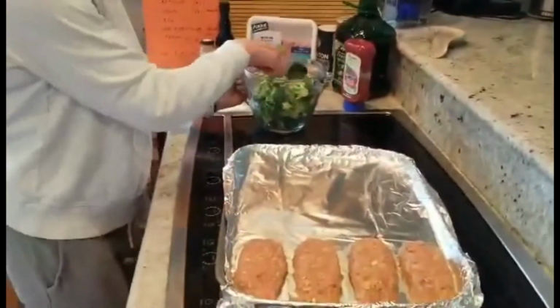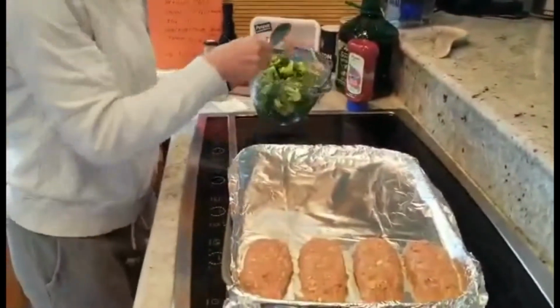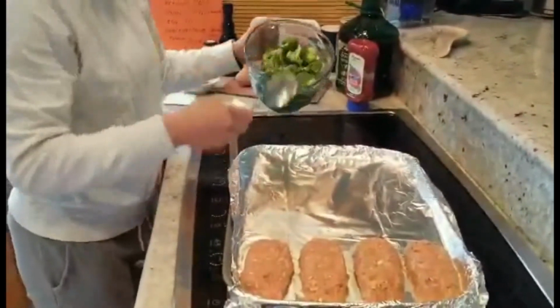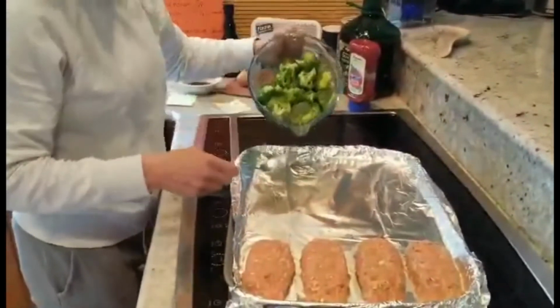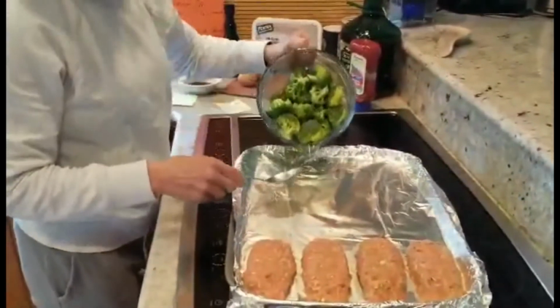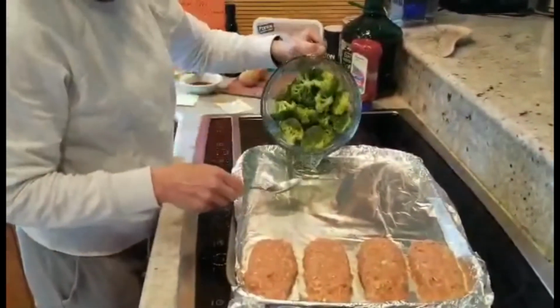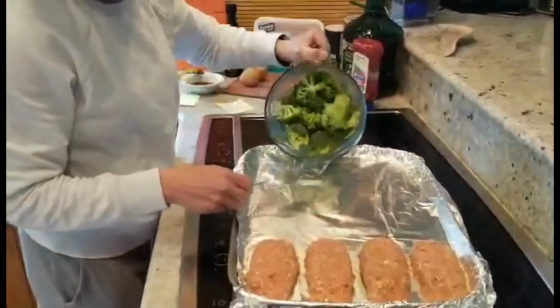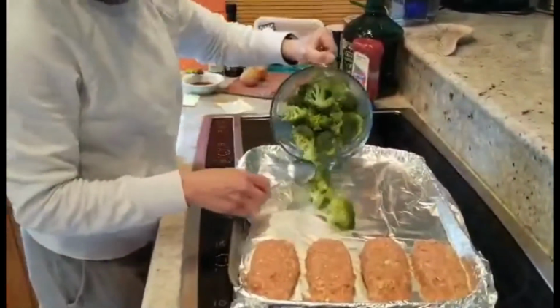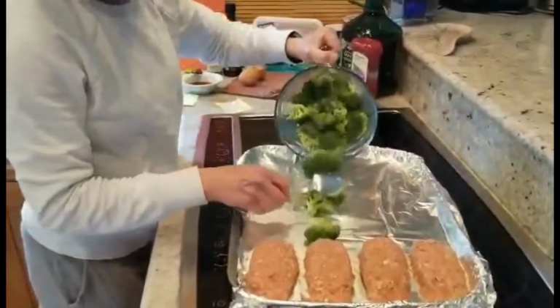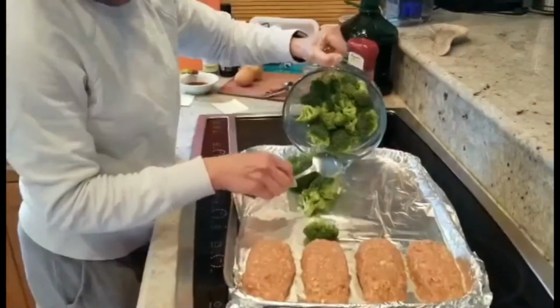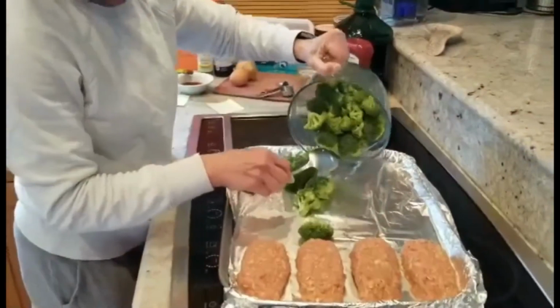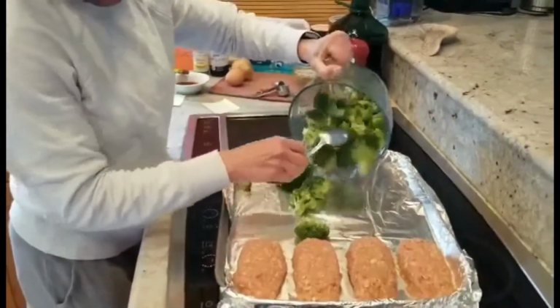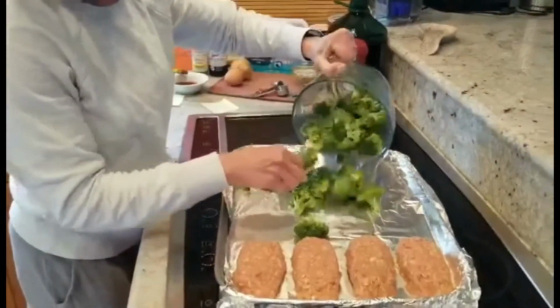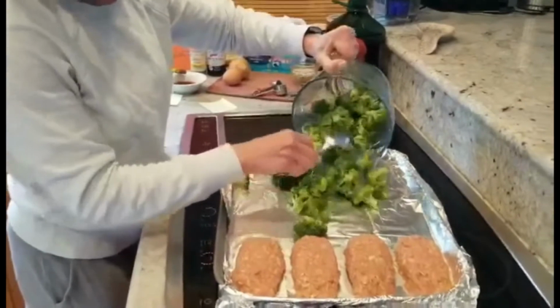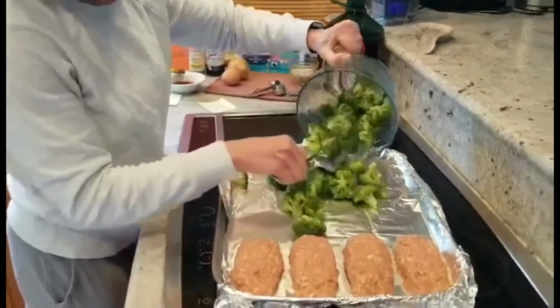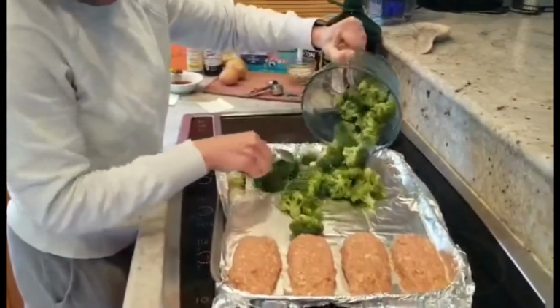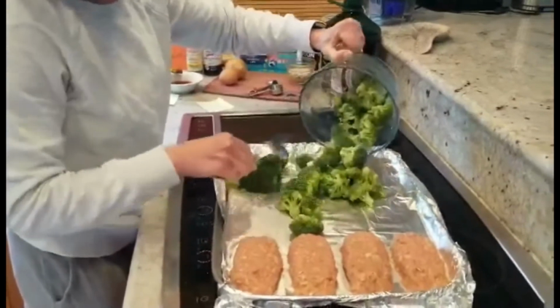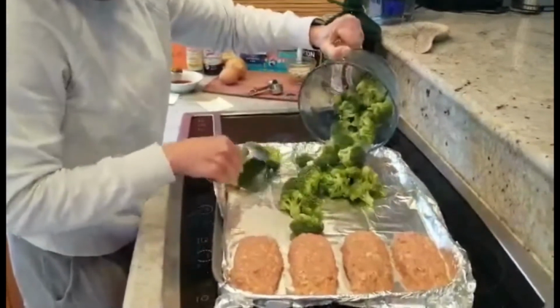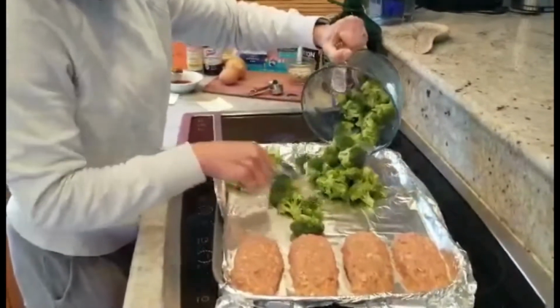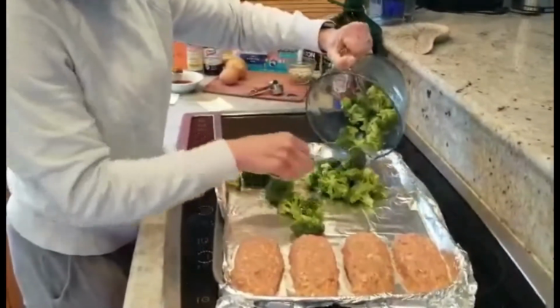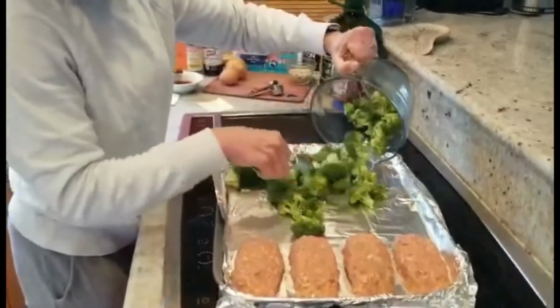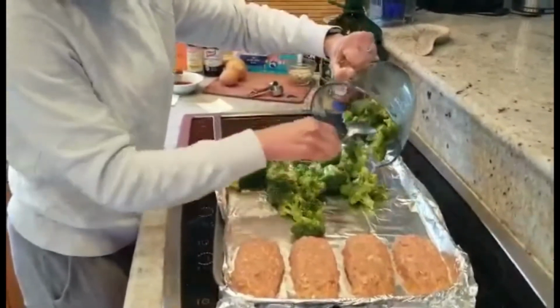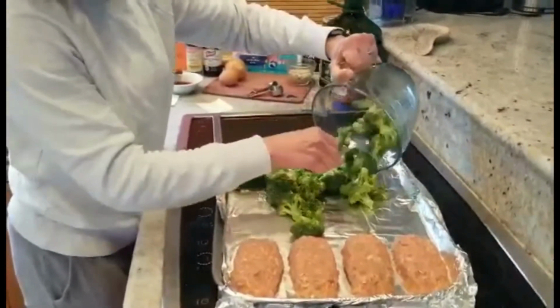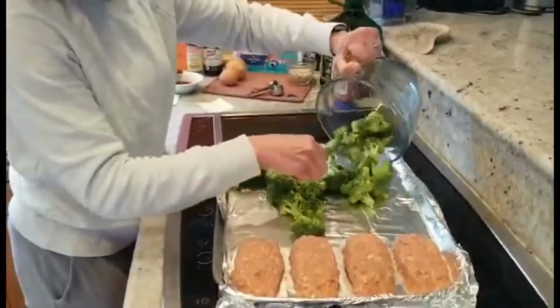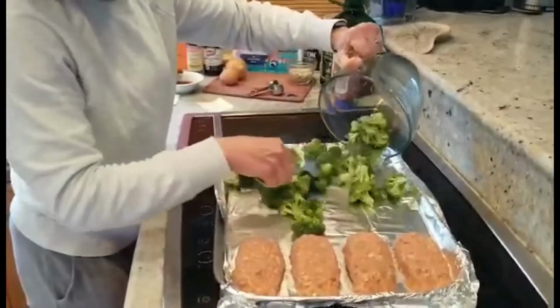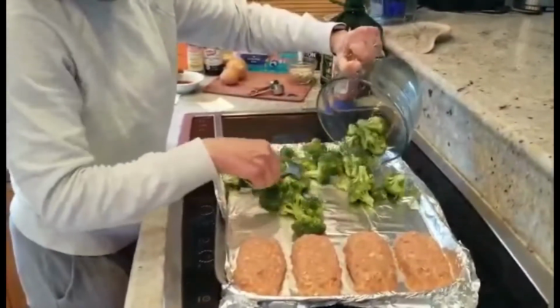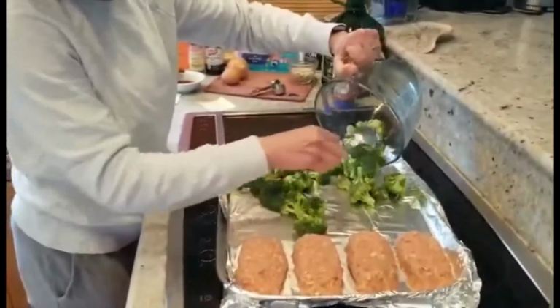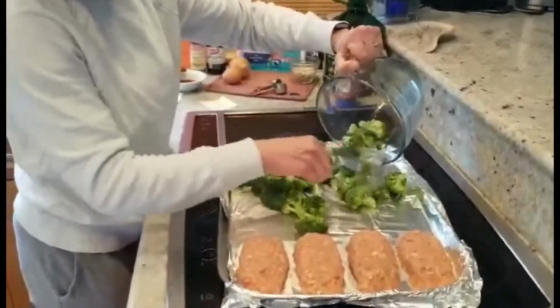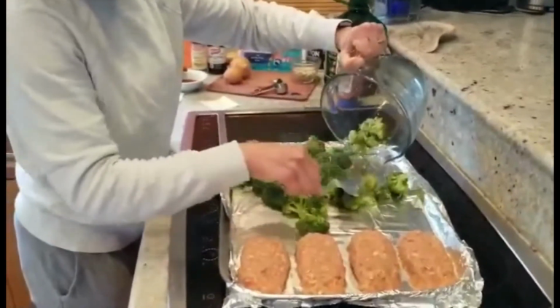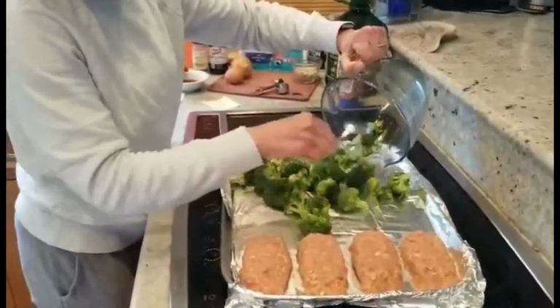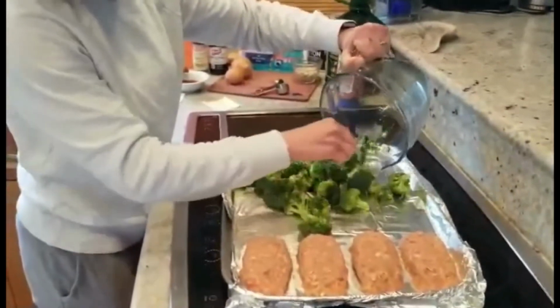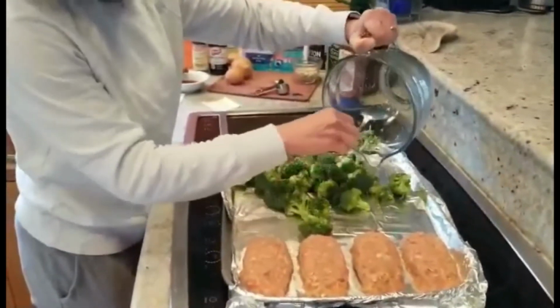So I'm going to go ahead and put the broccoli in a single layer on my pan.